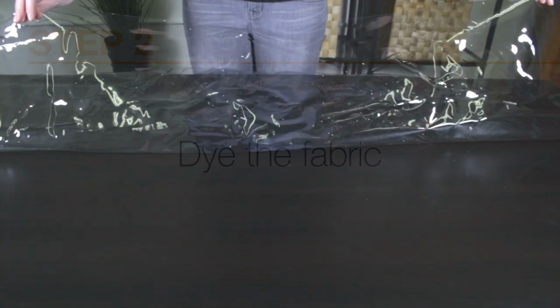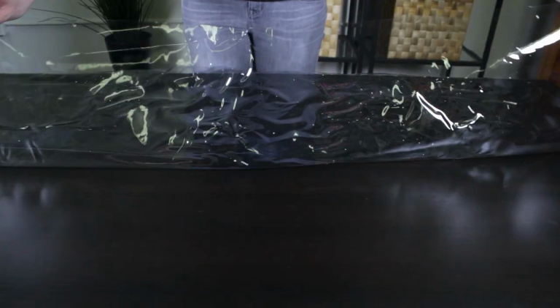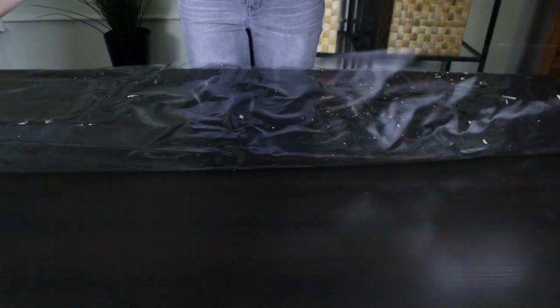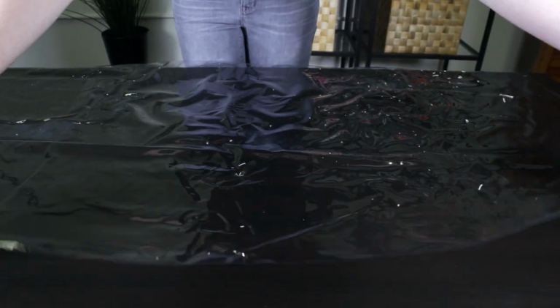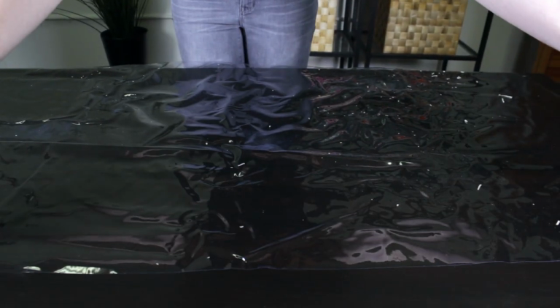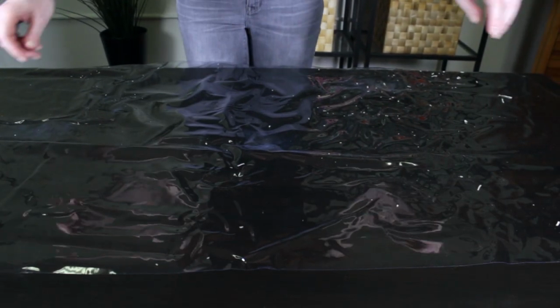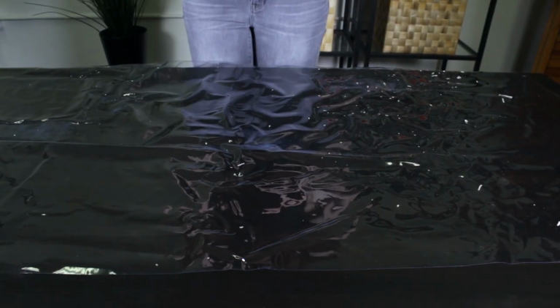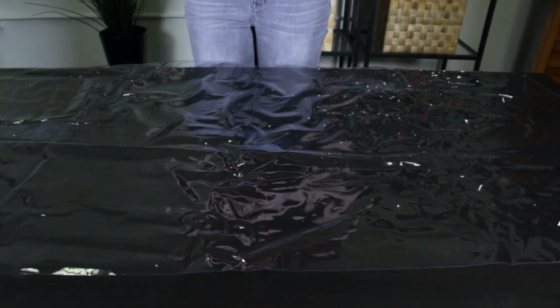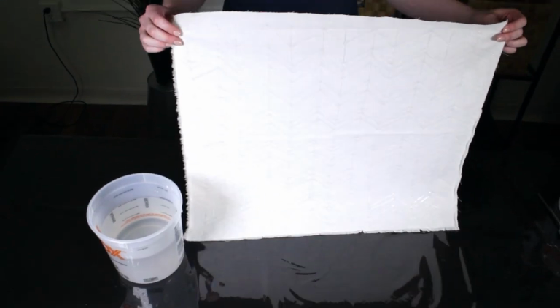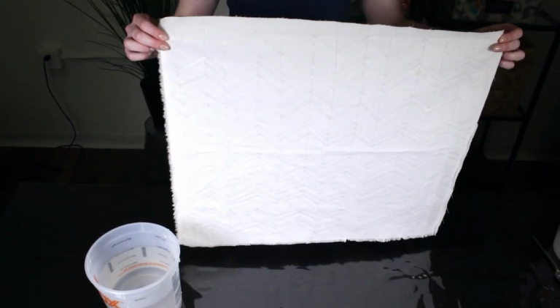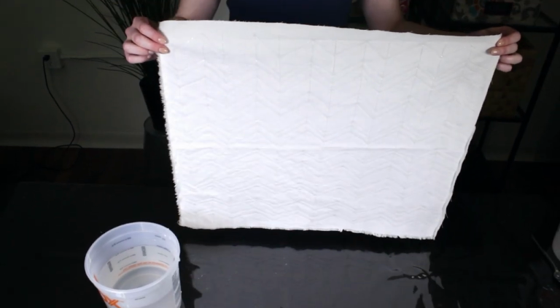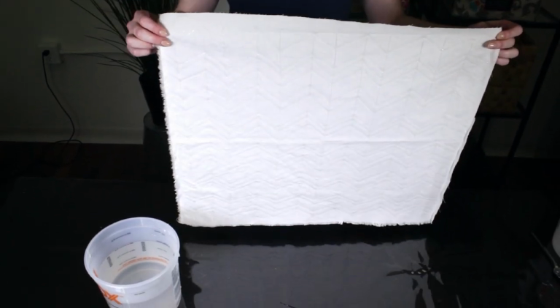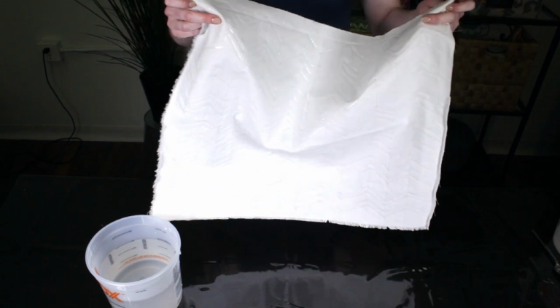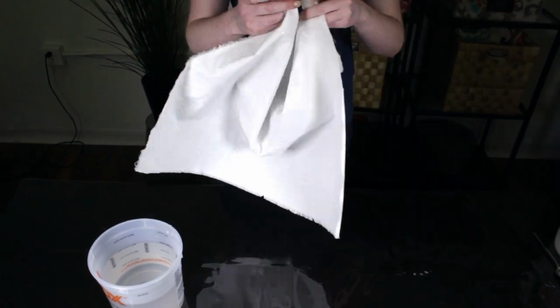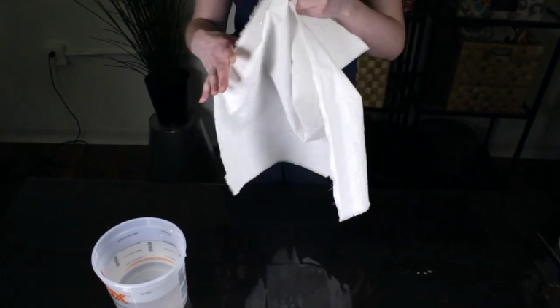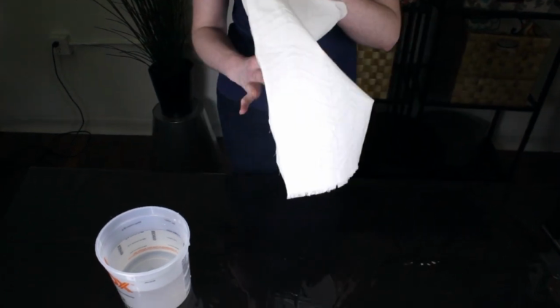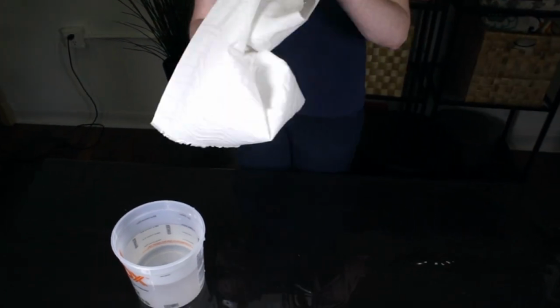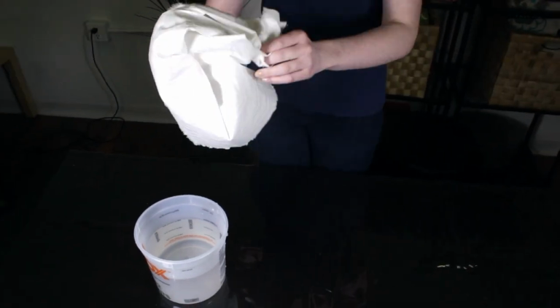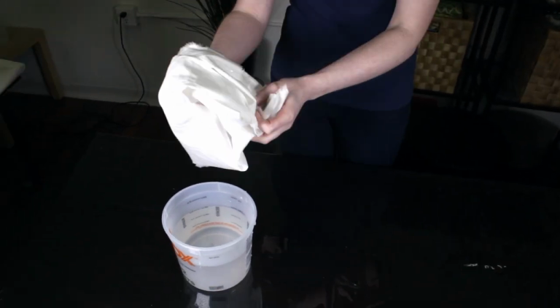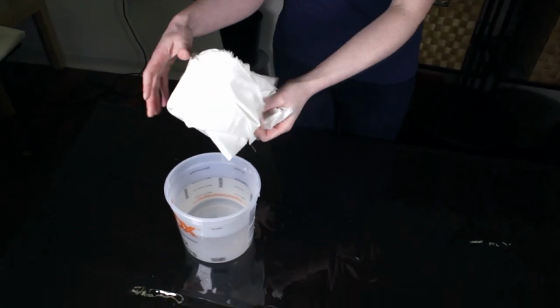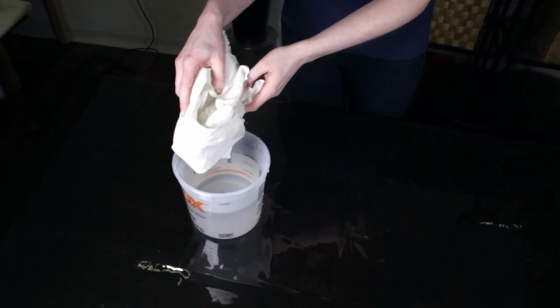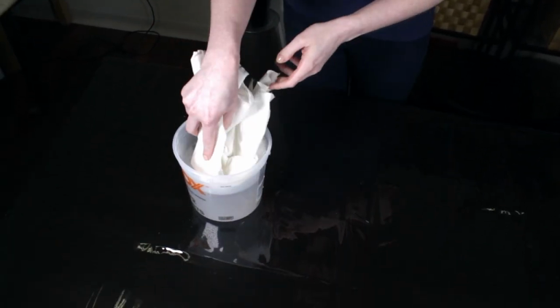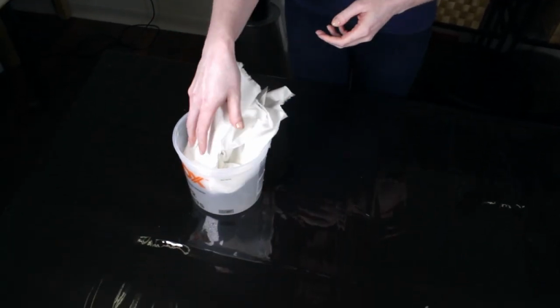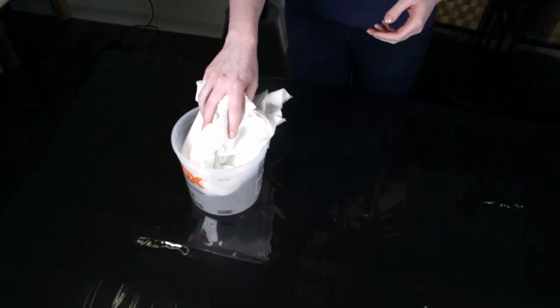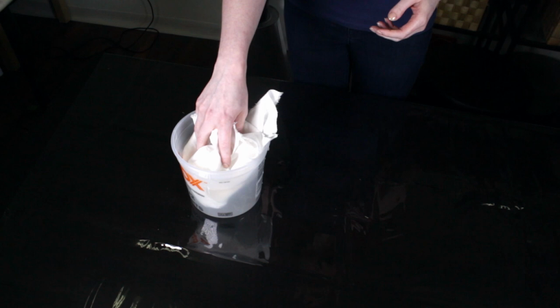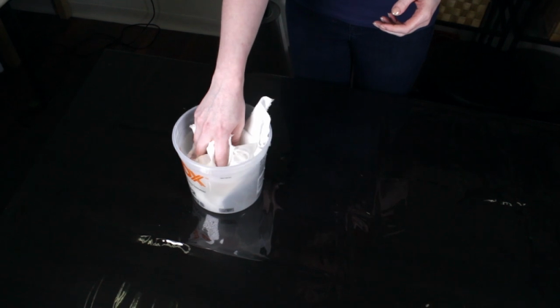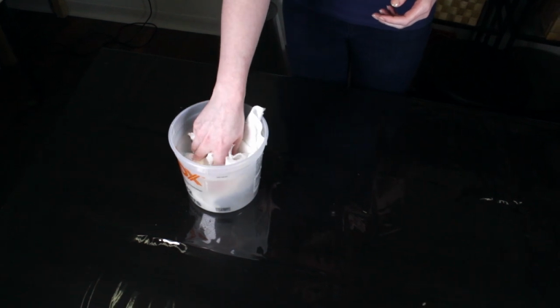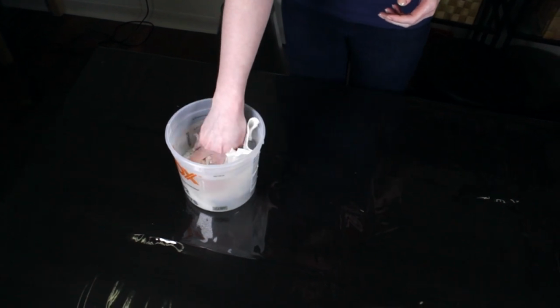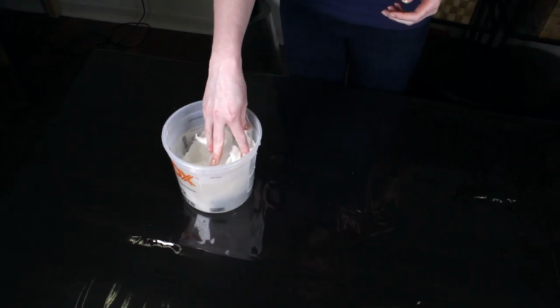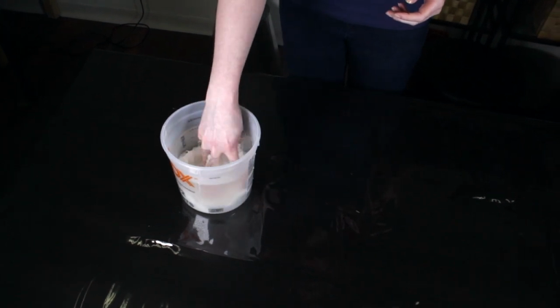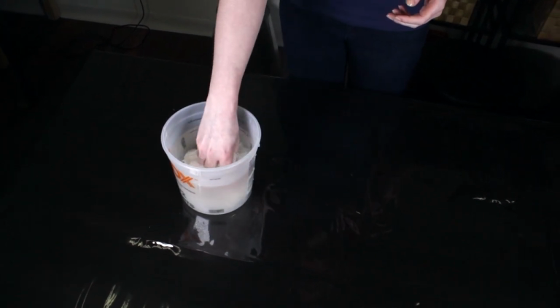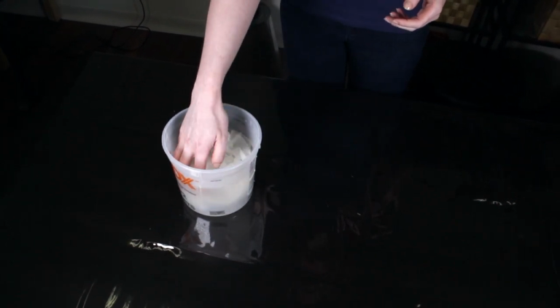Let the glue dry completely. Make sure your workspace is covered with plastic or something to protect it from staining. Then dye the fabric using a technique of your choice to get the effect you want. I'm using low water immersion which will create a mottled look that works well with the batik style.